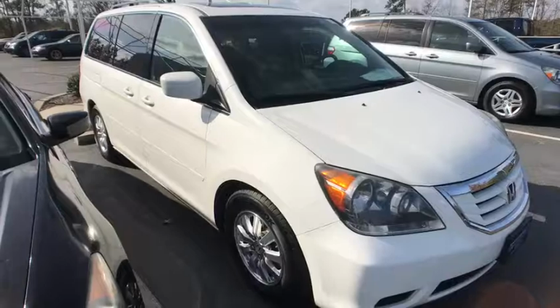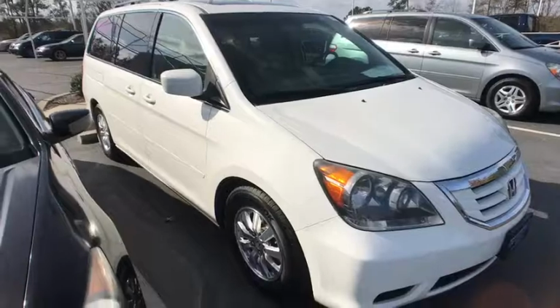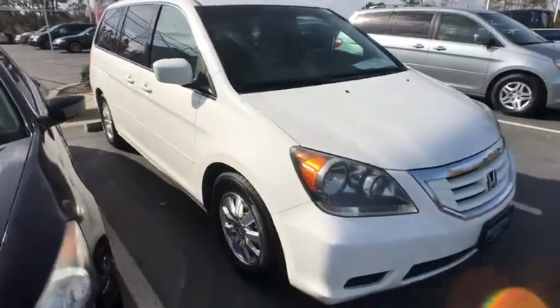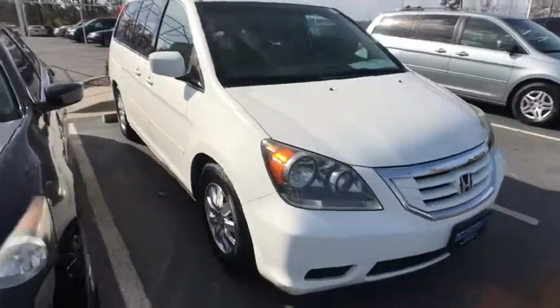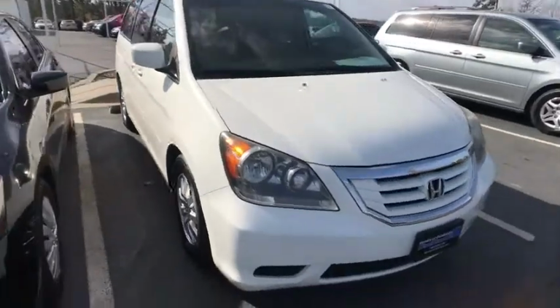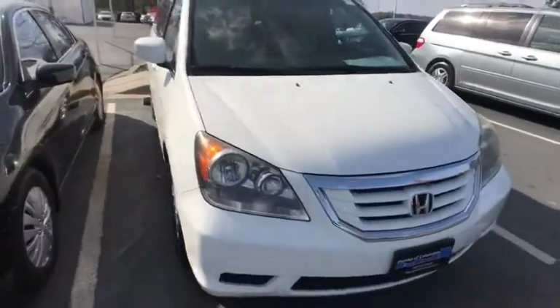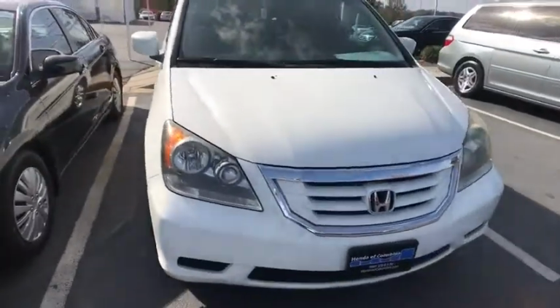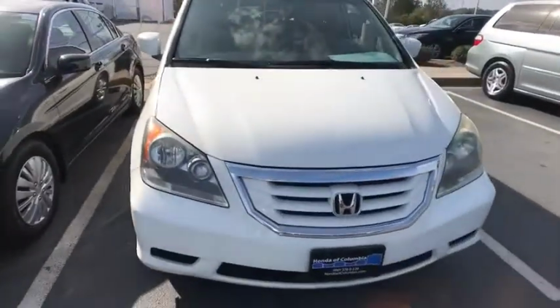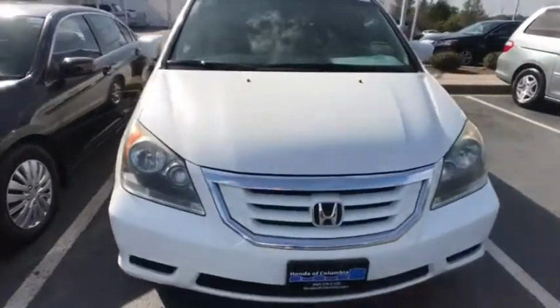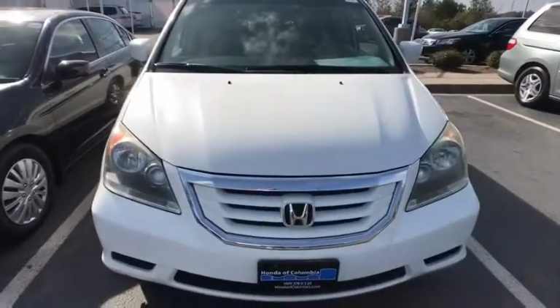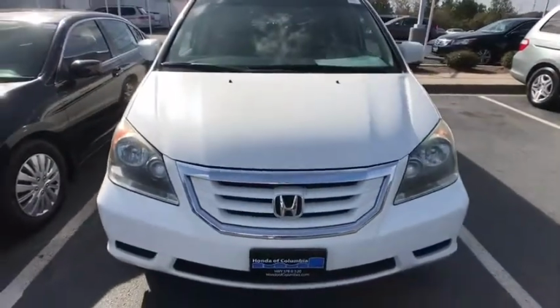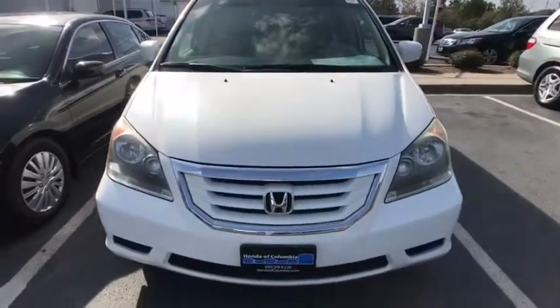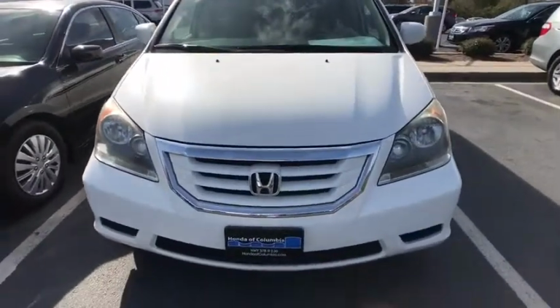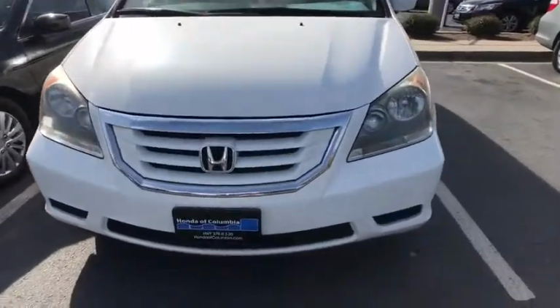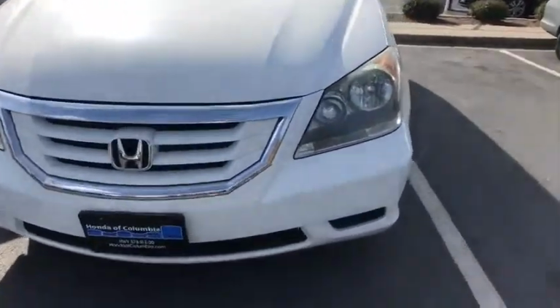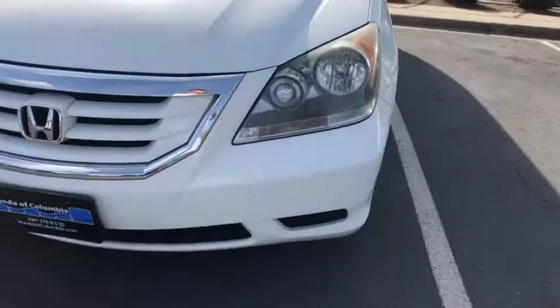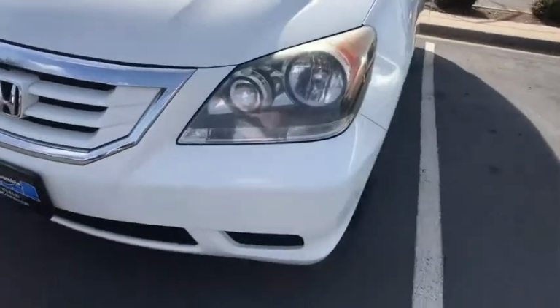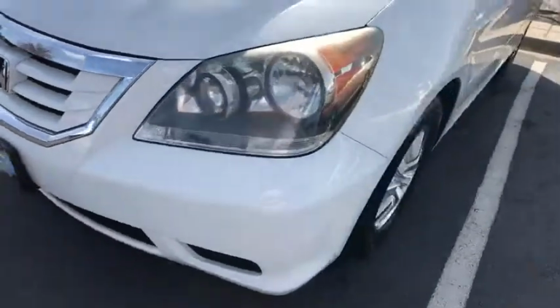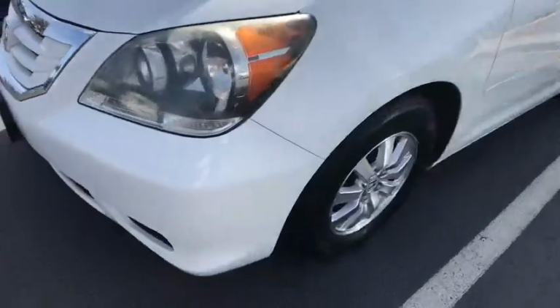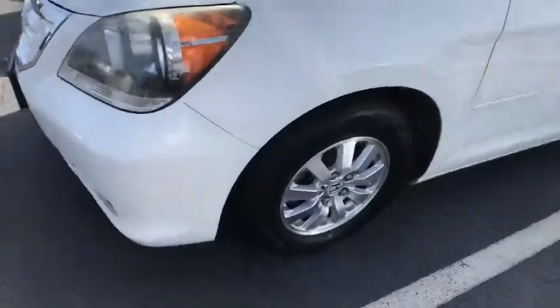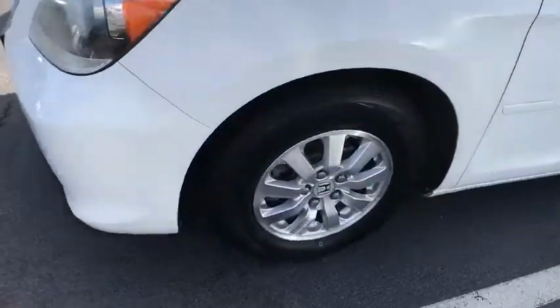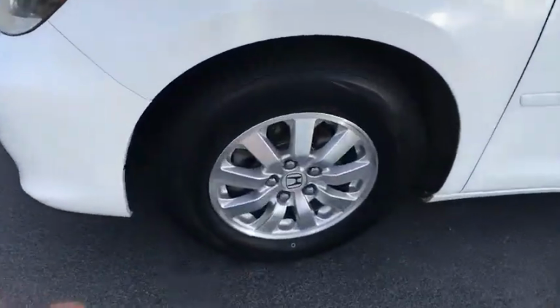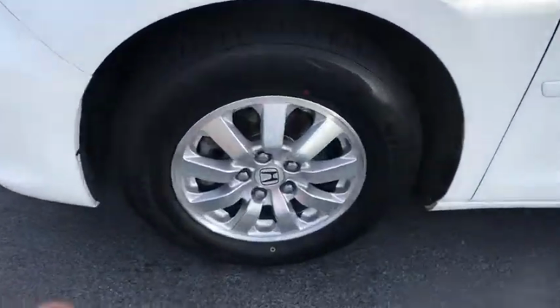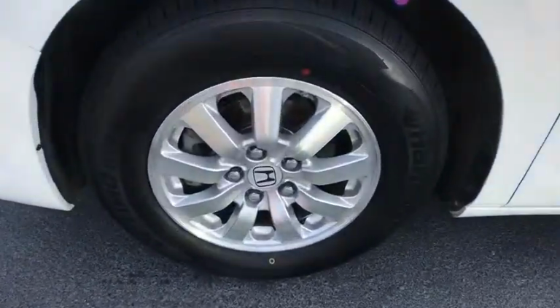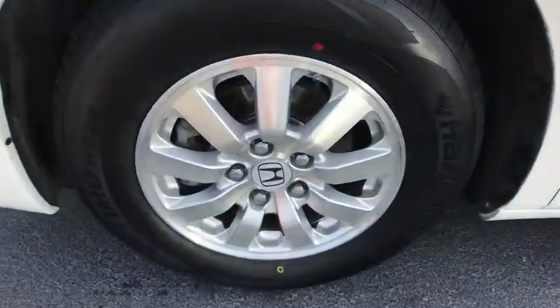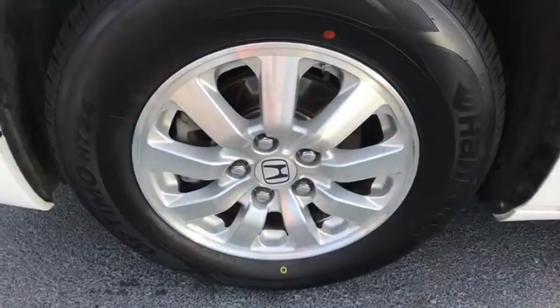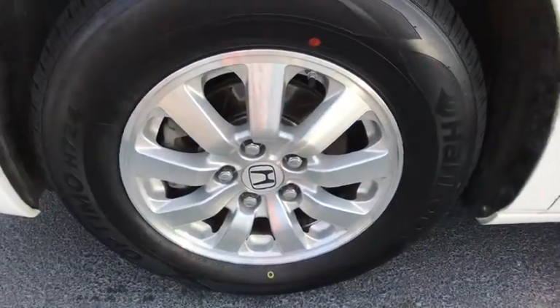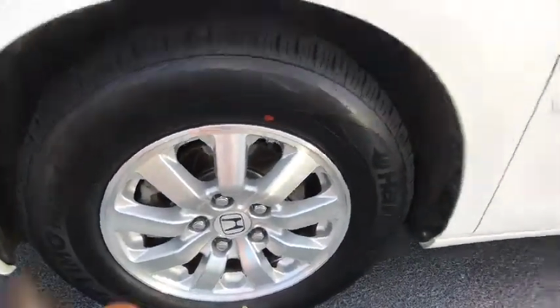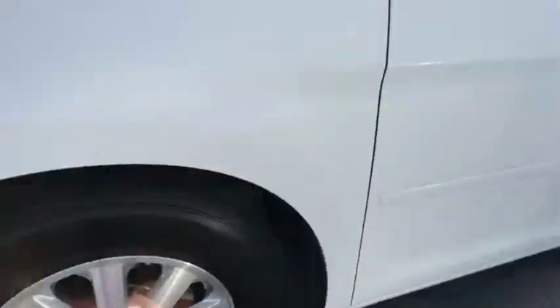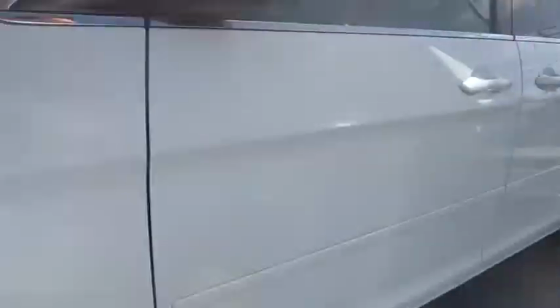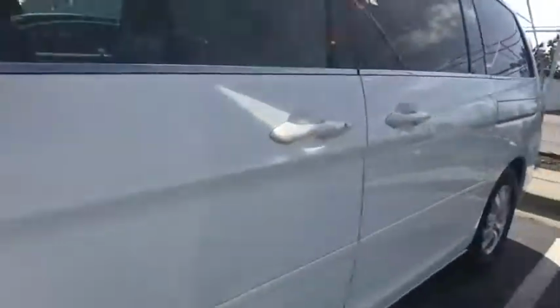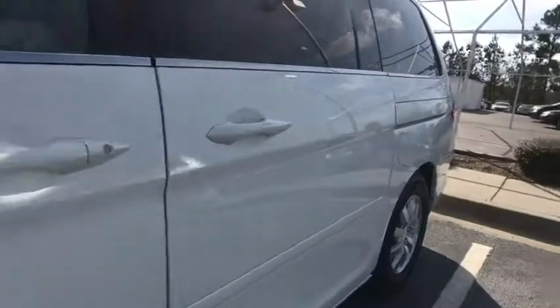The 2010 Honda Odyssey. The Honda Odyssey is a showcase of distinguished style, captivating technology, and advanced safety features. A must for all families.